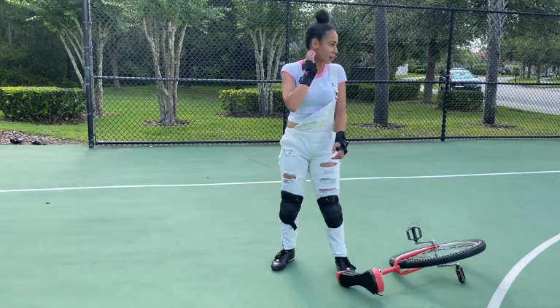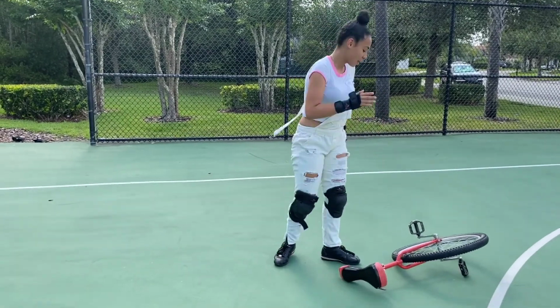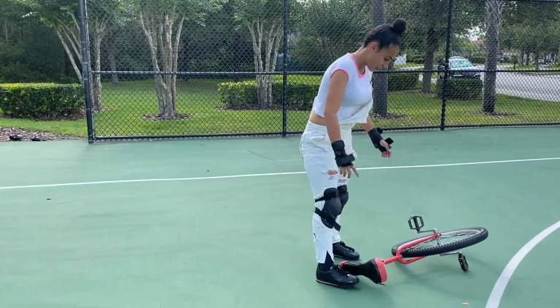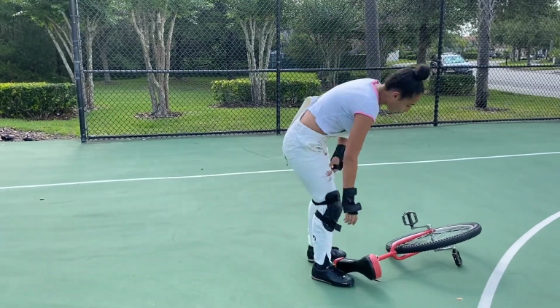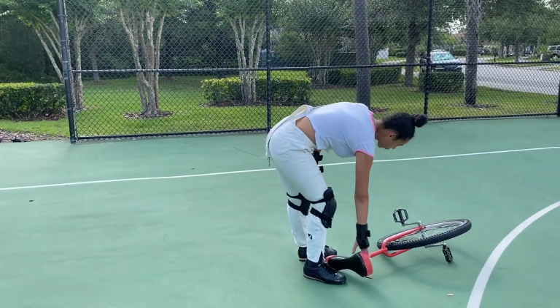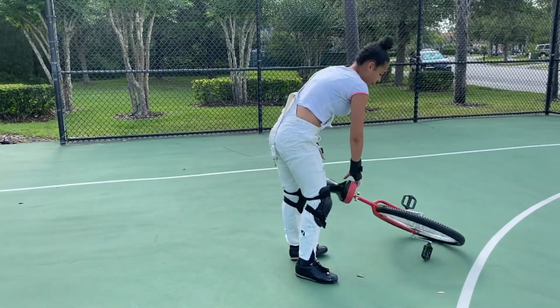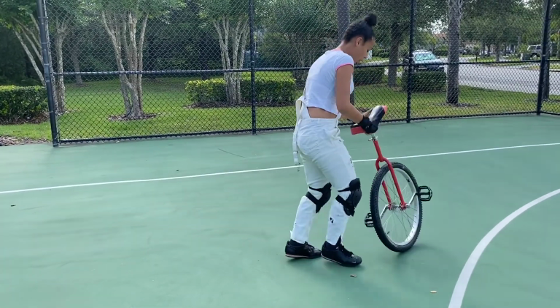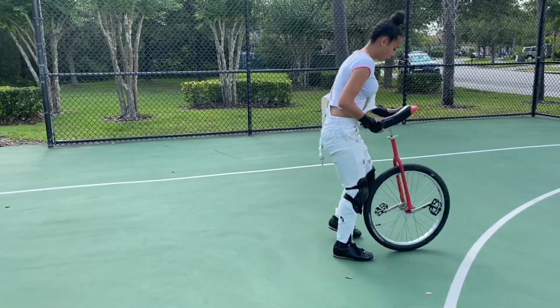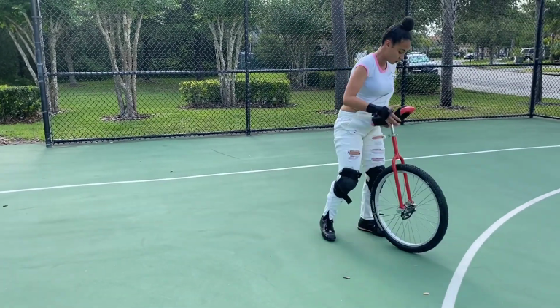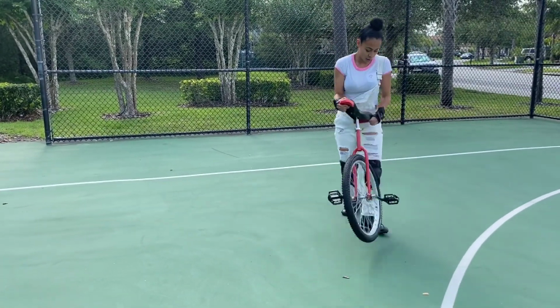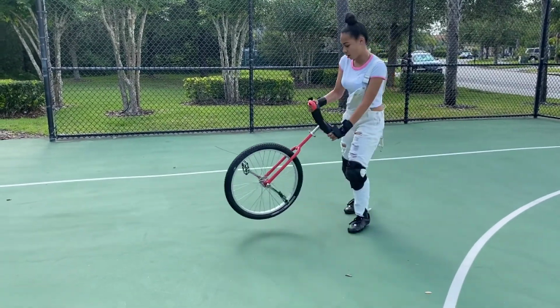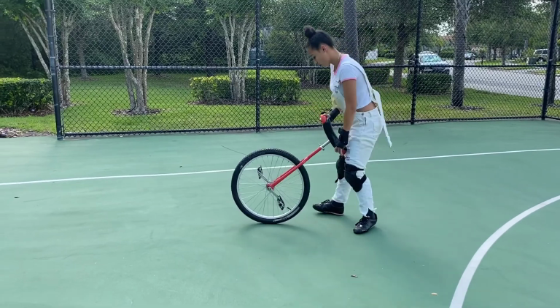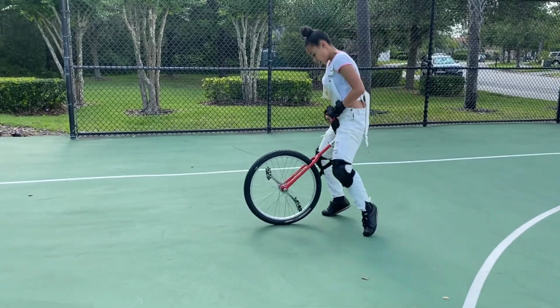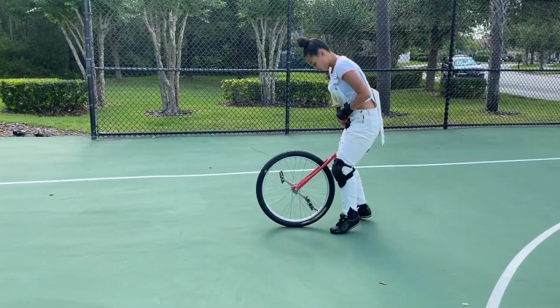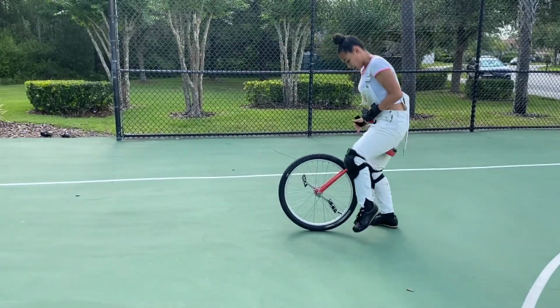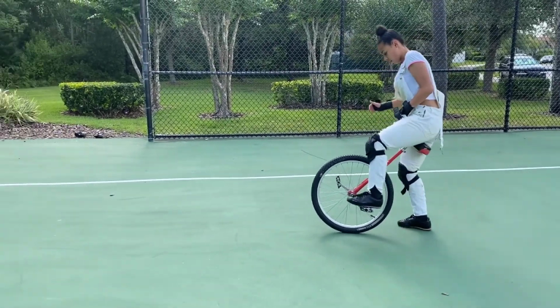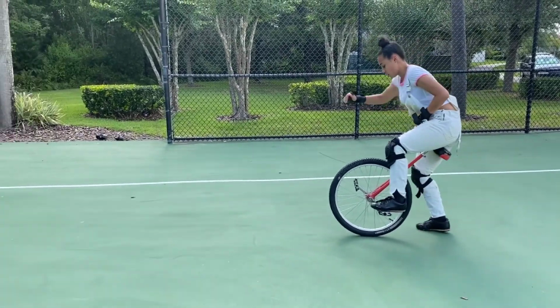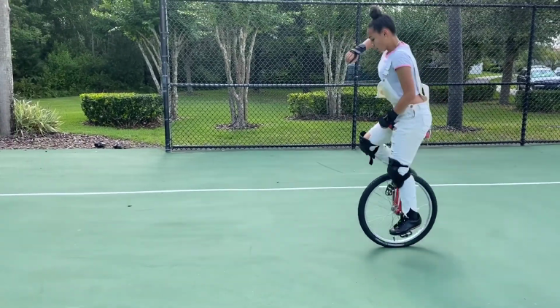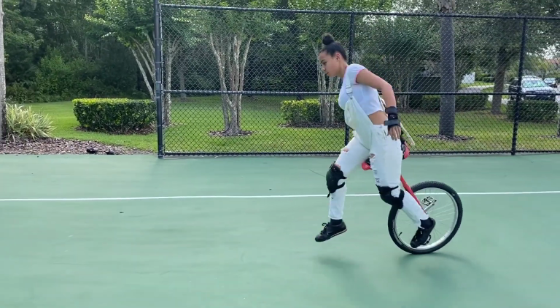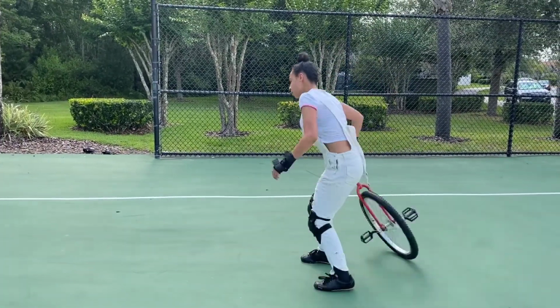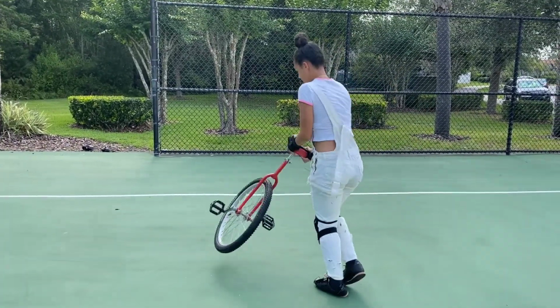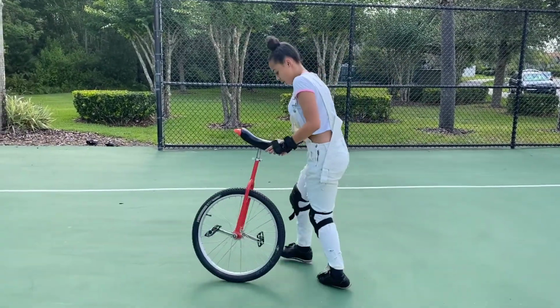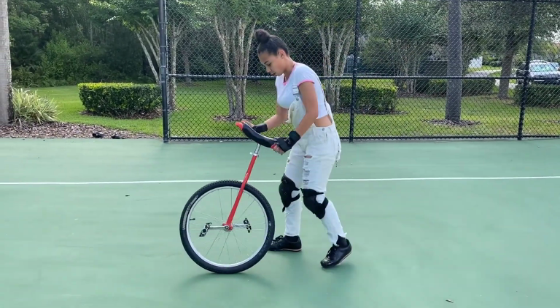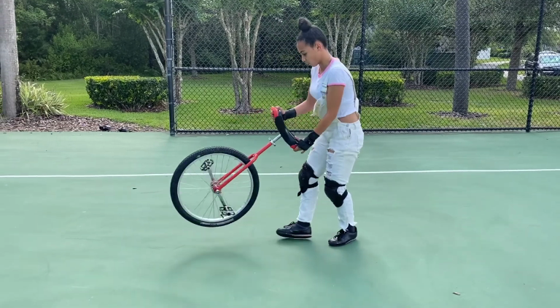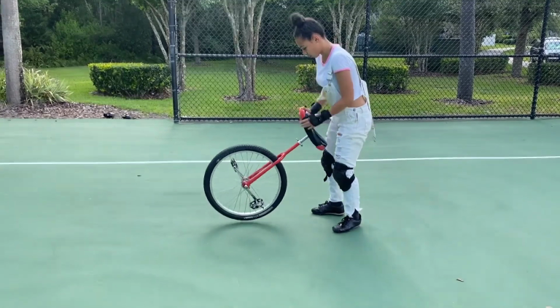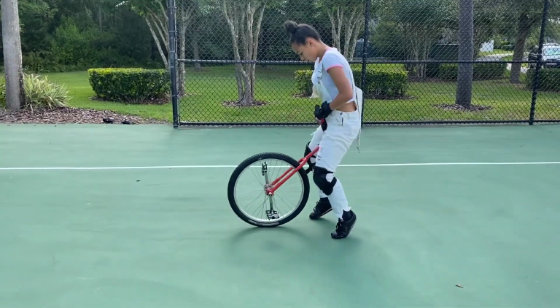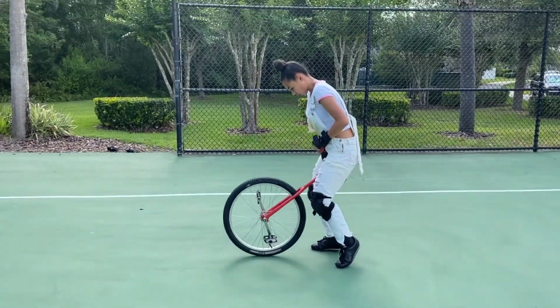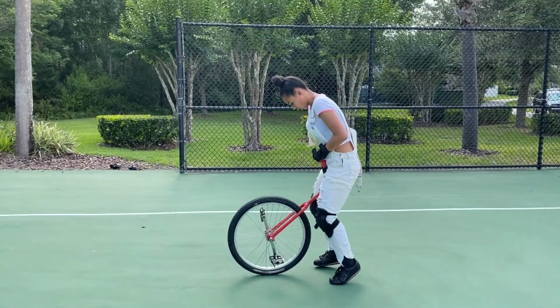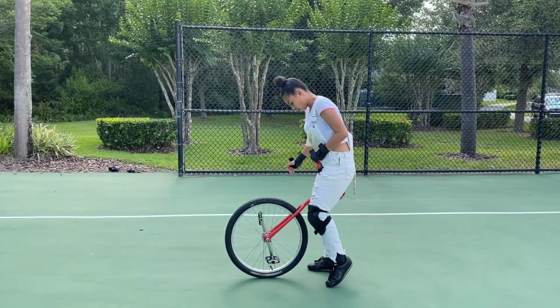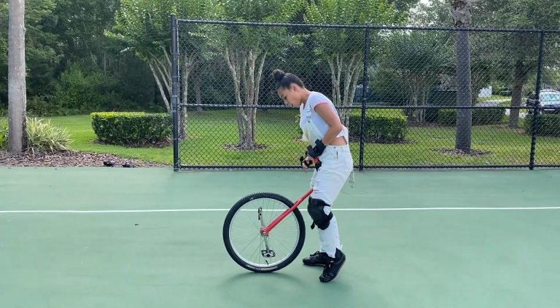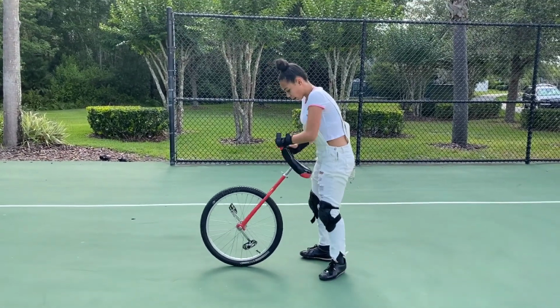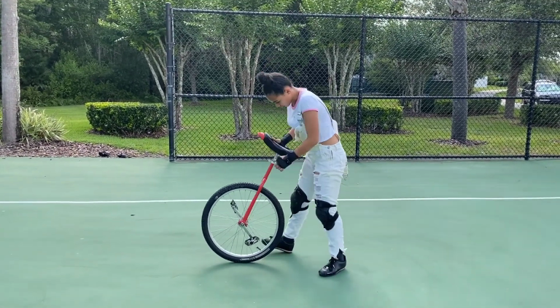I need to pedal forwards right after I get on. Once I get things going forwards I can just get on.